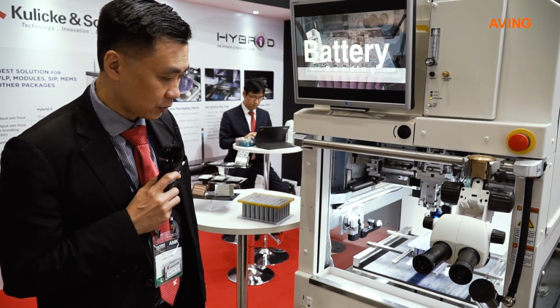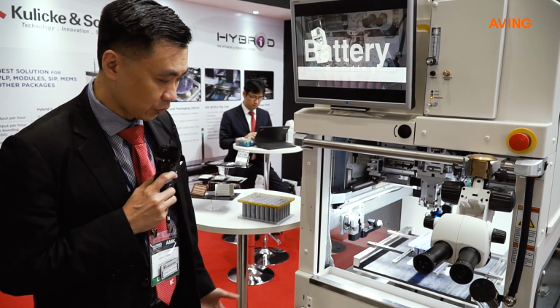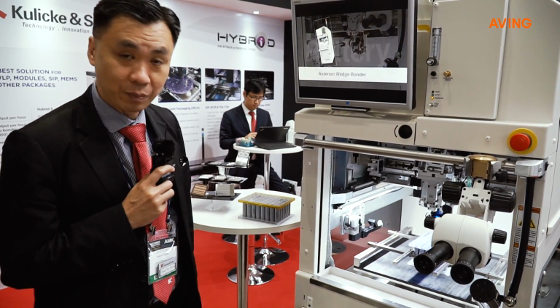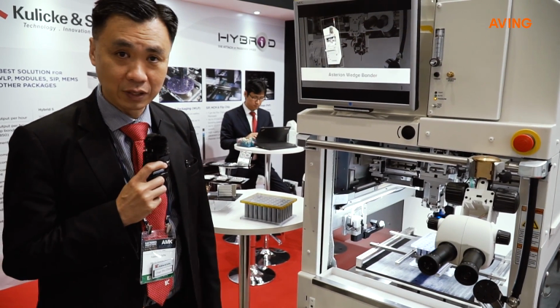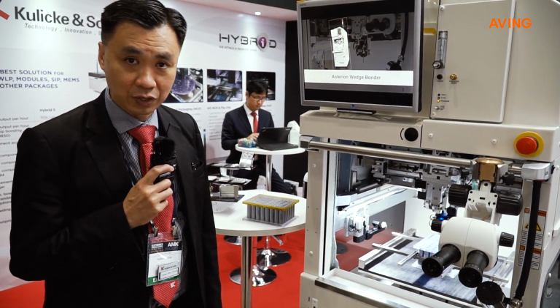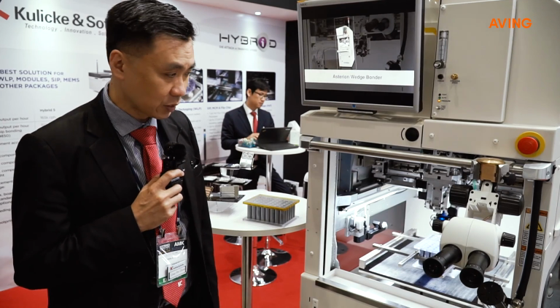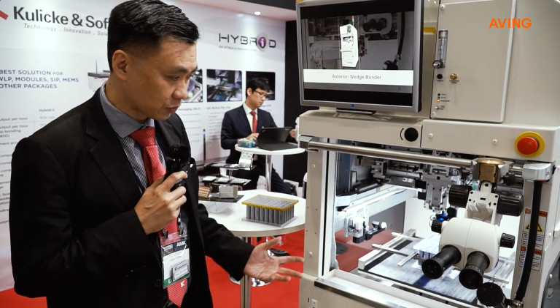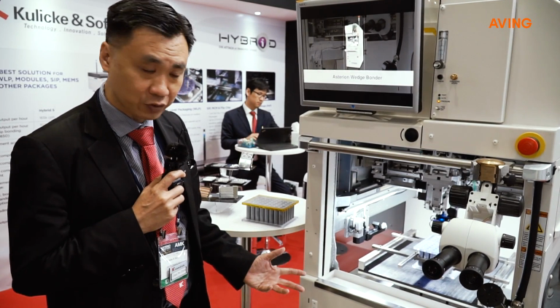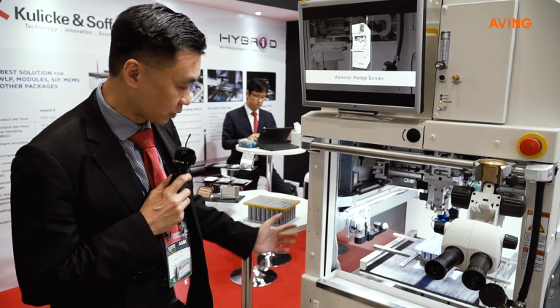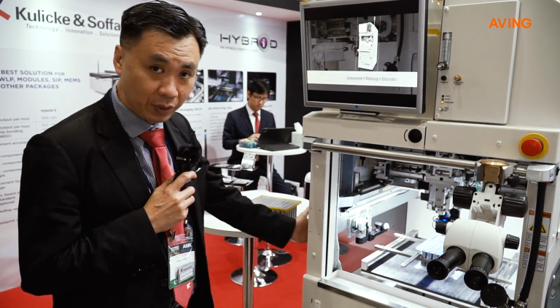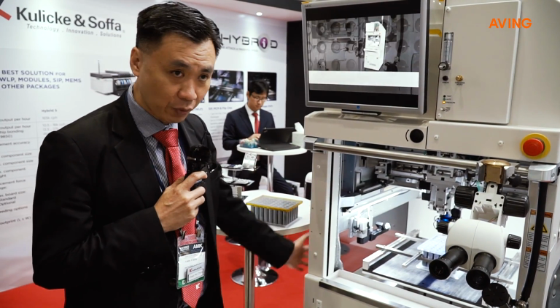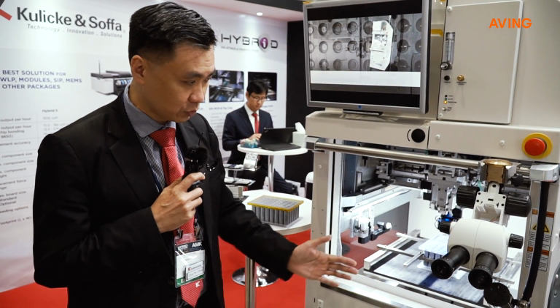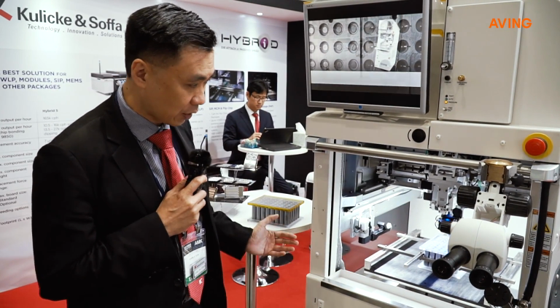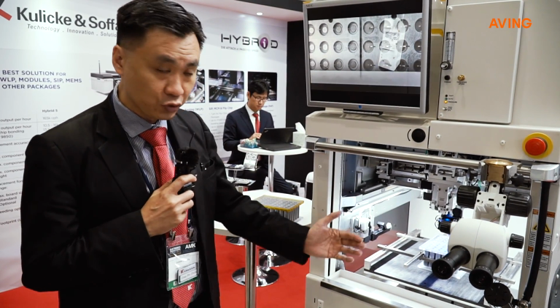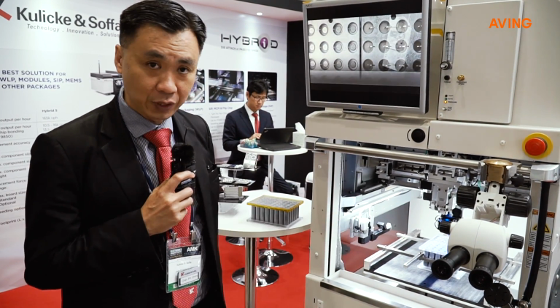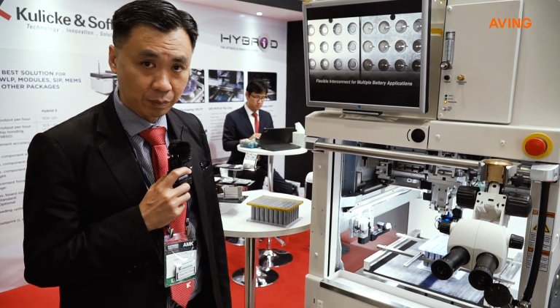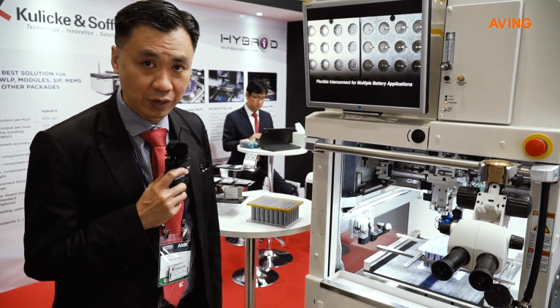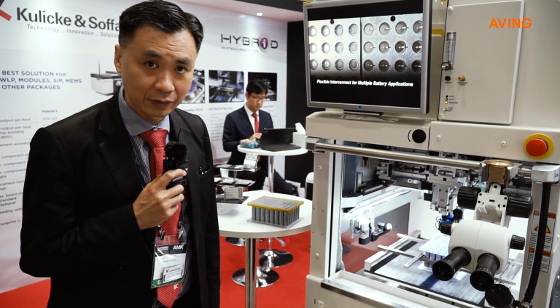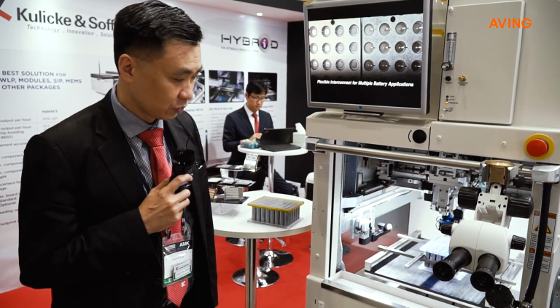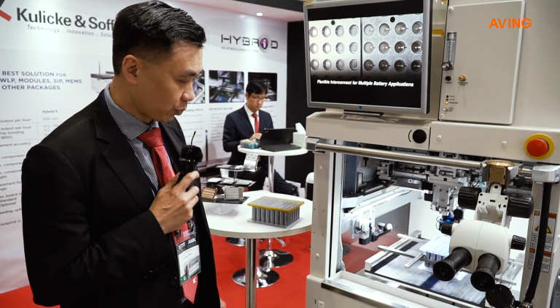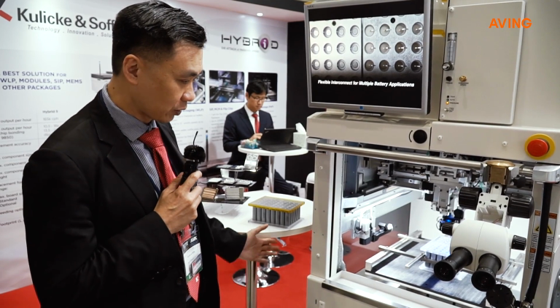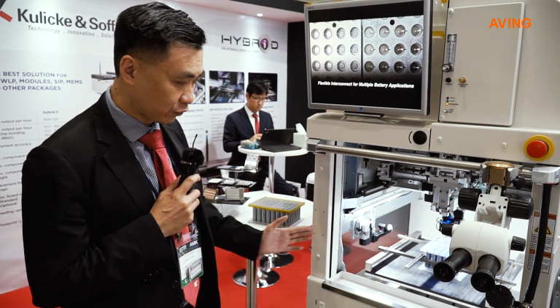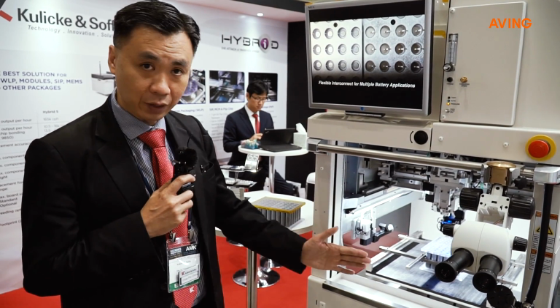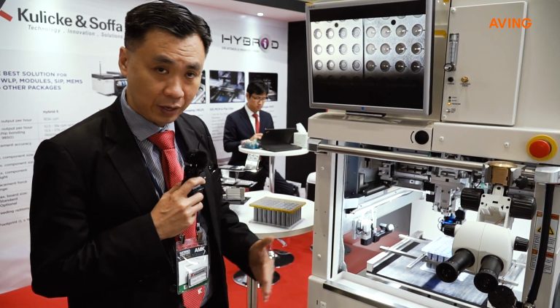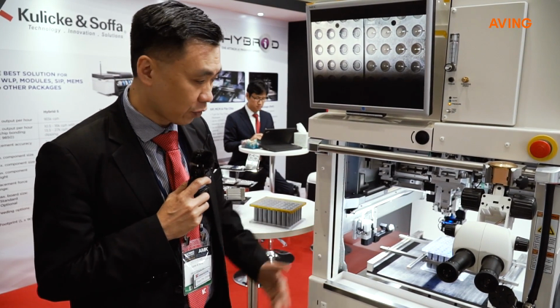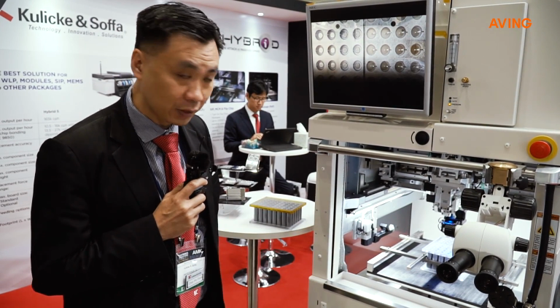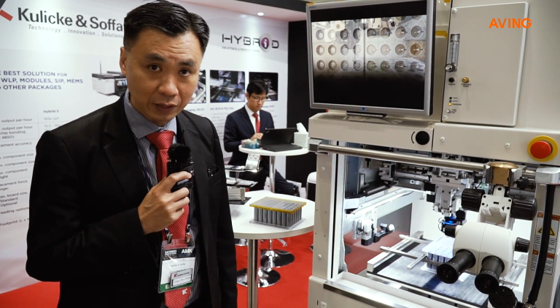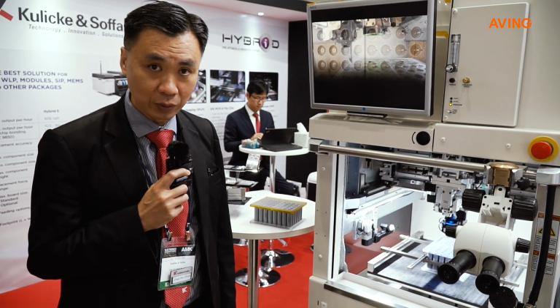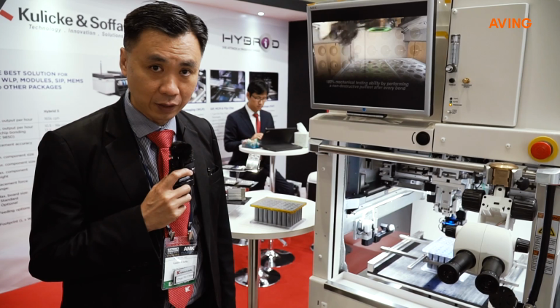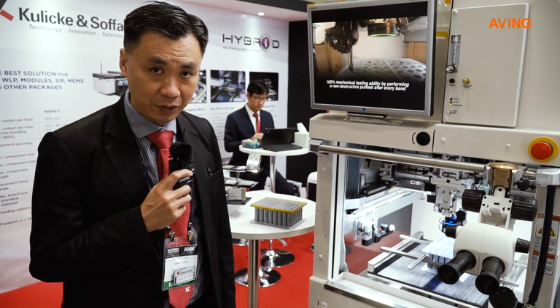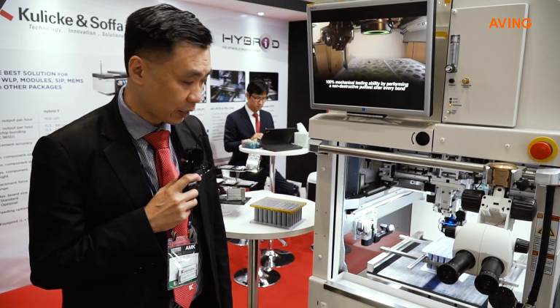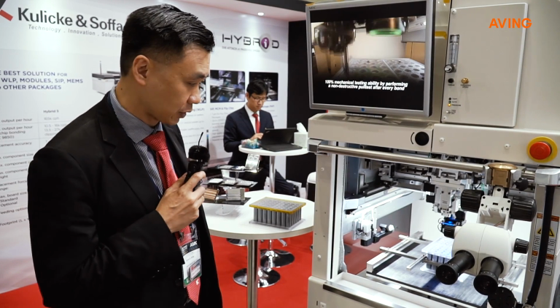The good thing about the Styron is it's very flexible. It has an opening on both sides to allow transportation or material handling to go from left to right, or to support any form of loading and unloading with material handling systems.